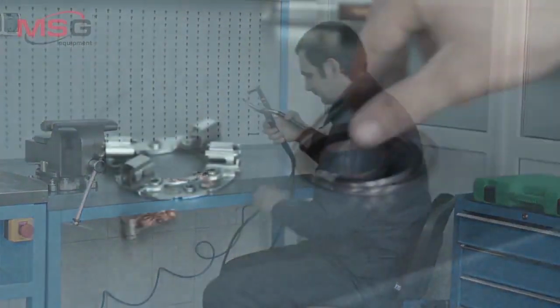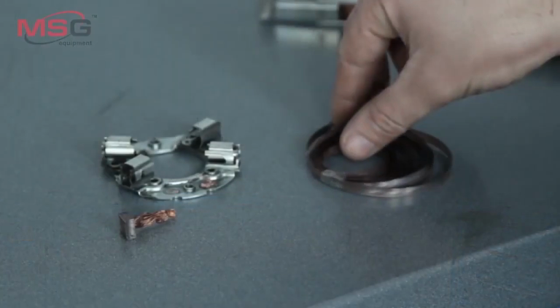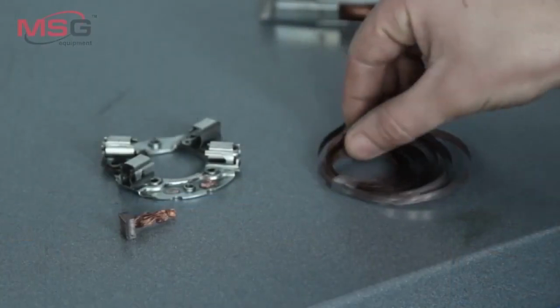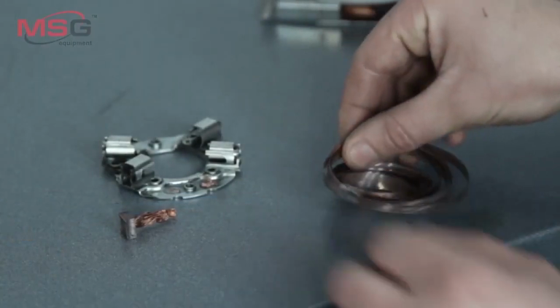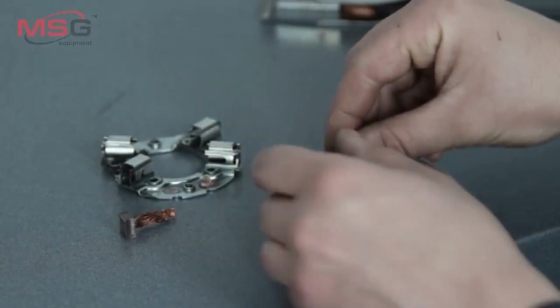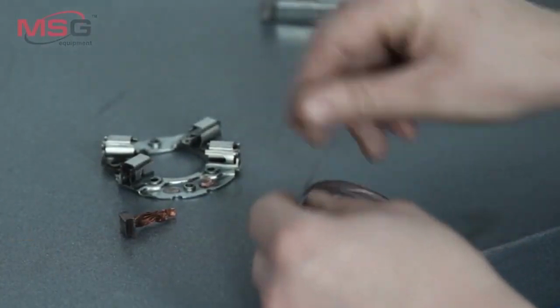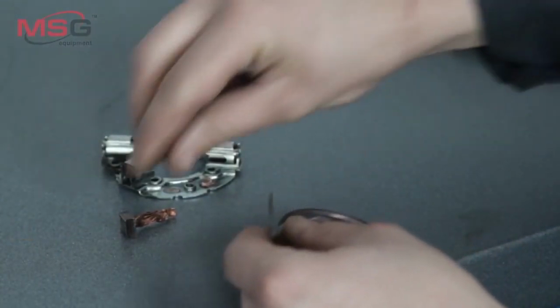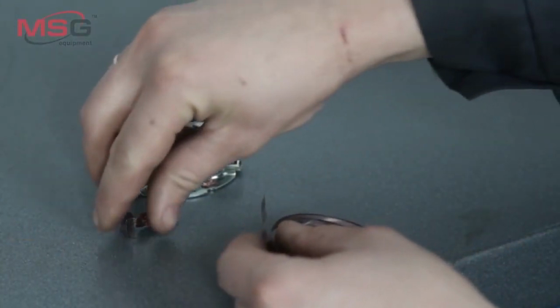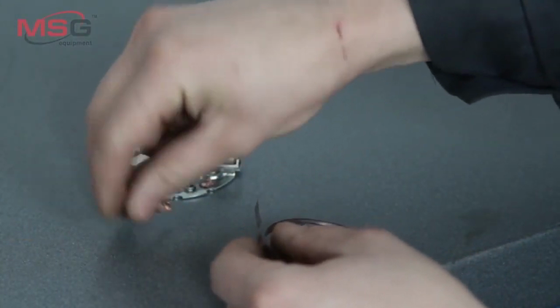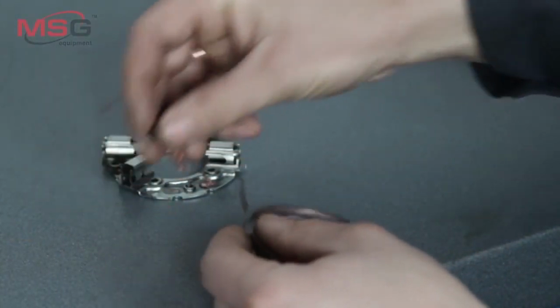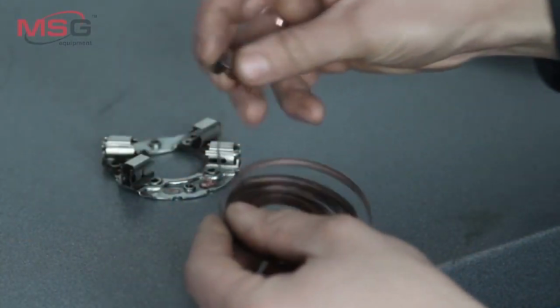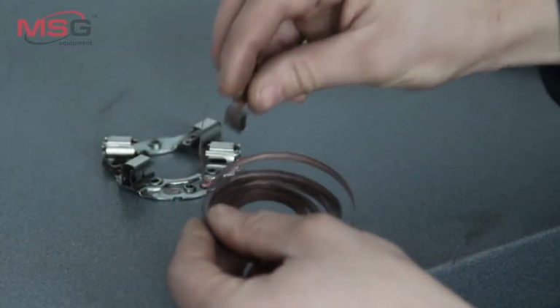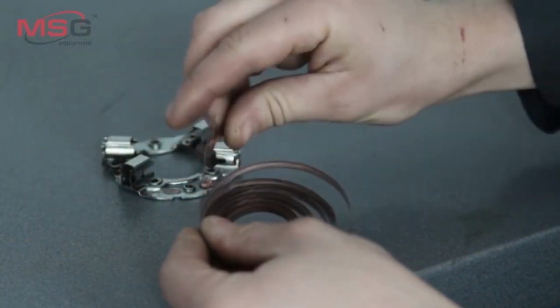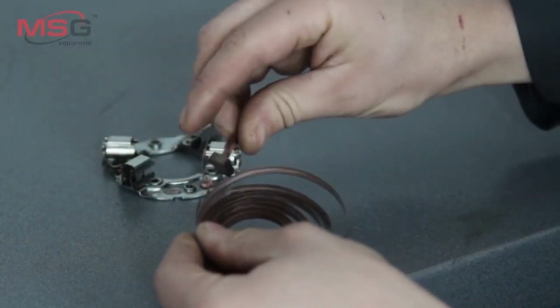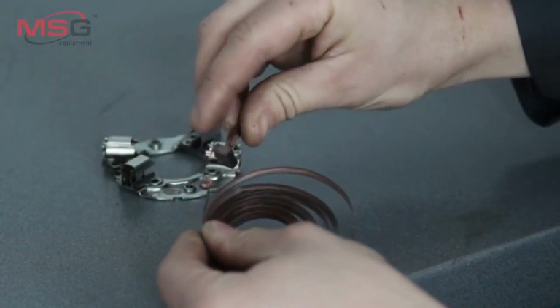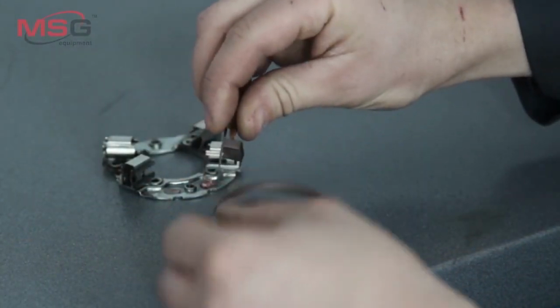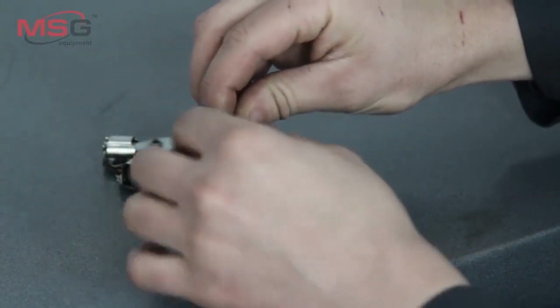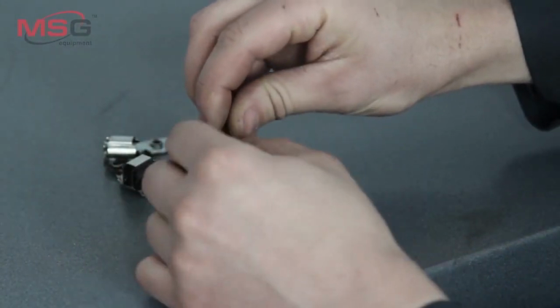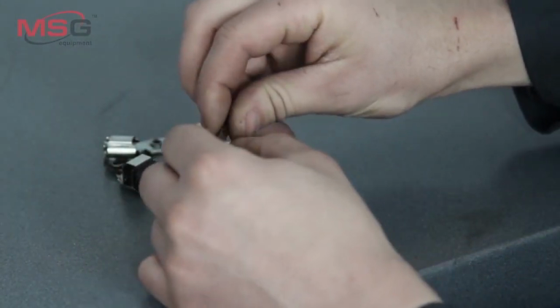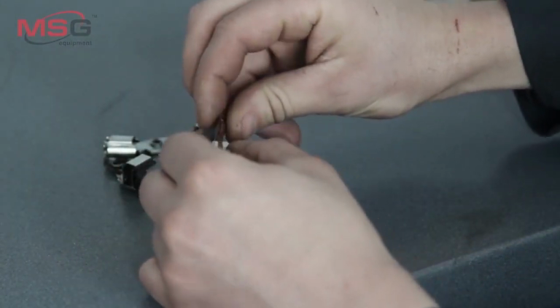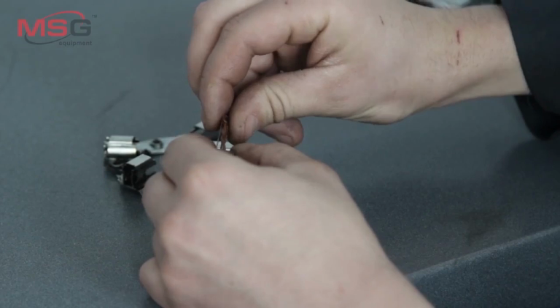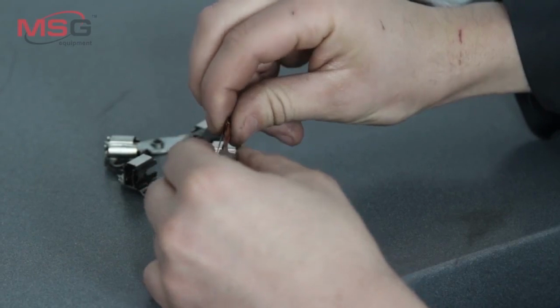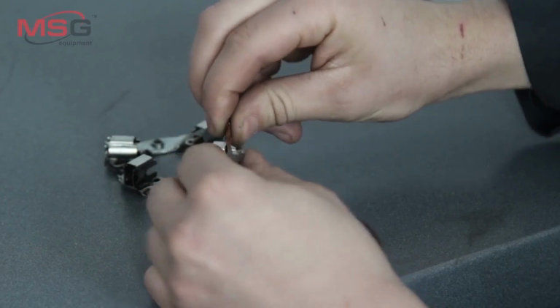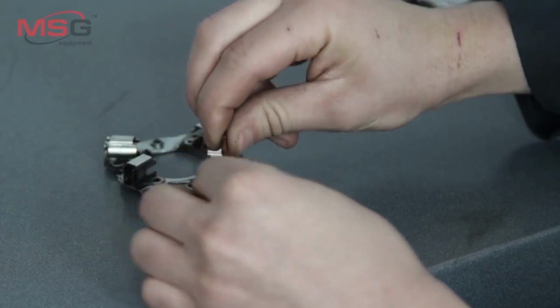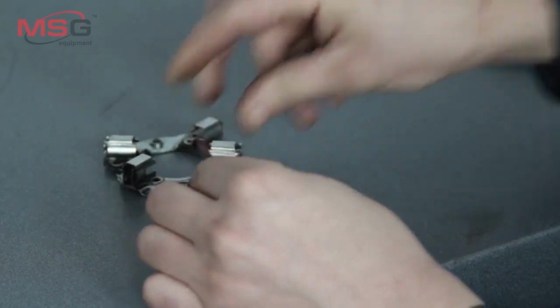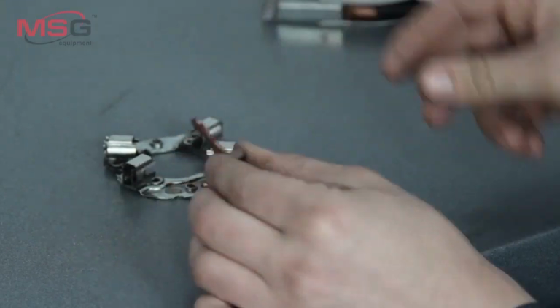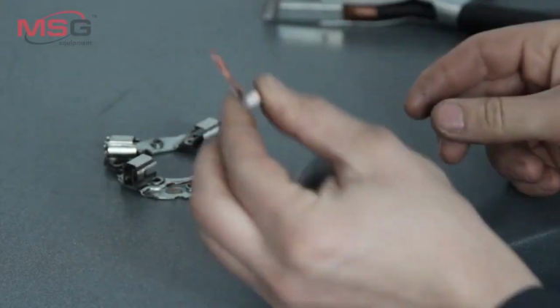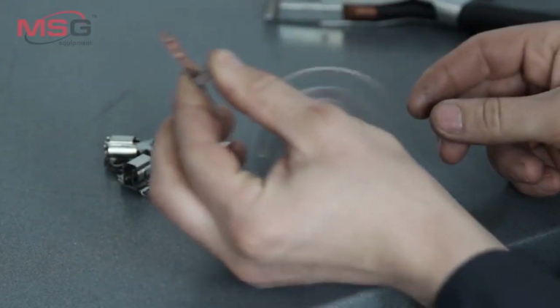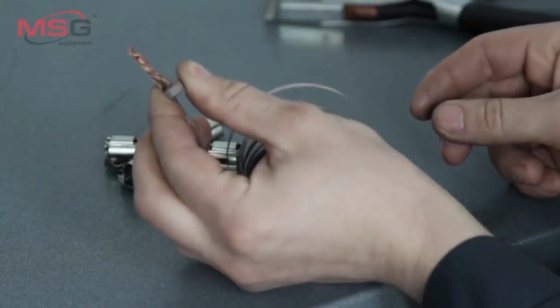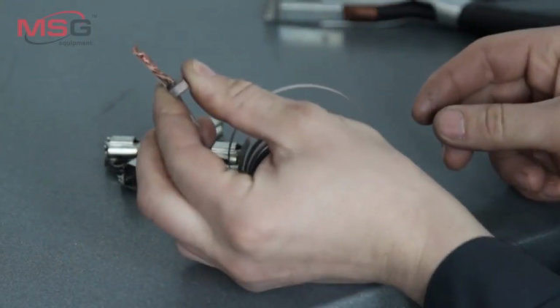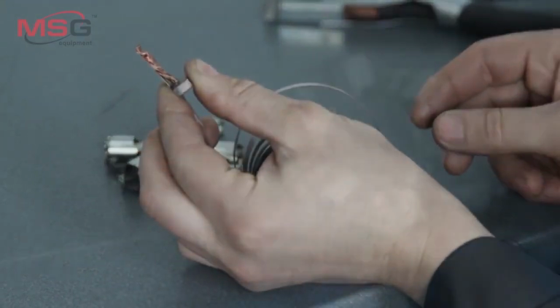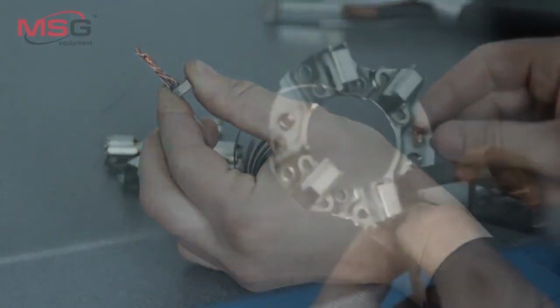To improve electrical contact with welded products, a special solder is used that is inserted between them. The solder is supplied complete with the contact welder.